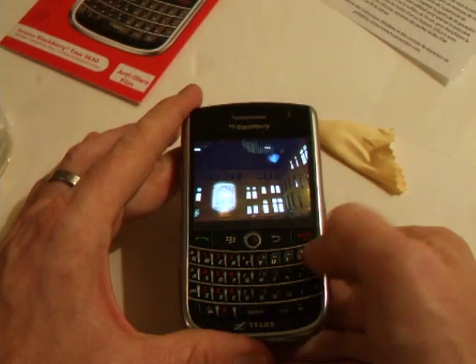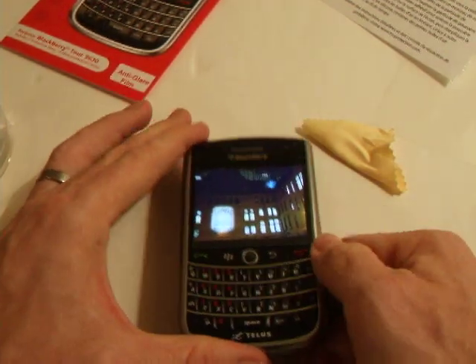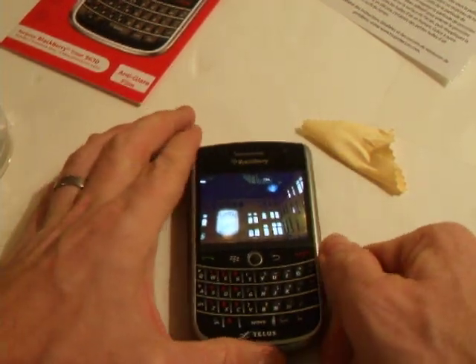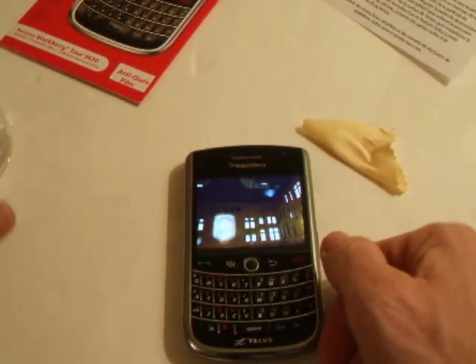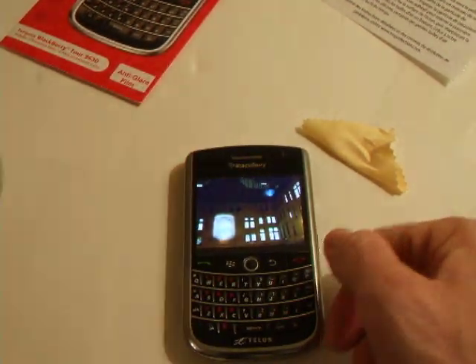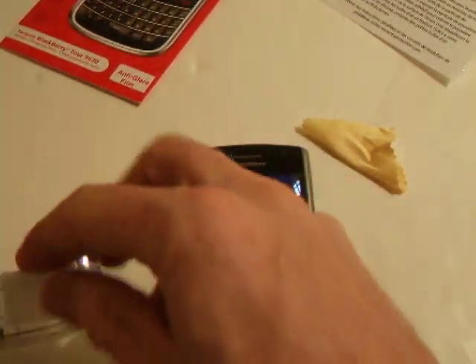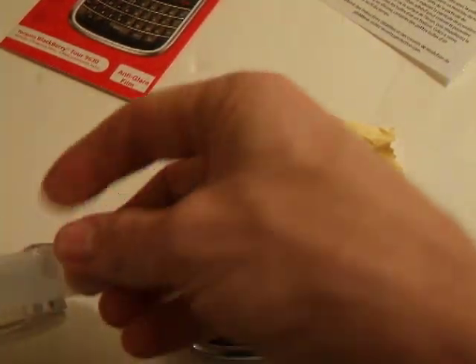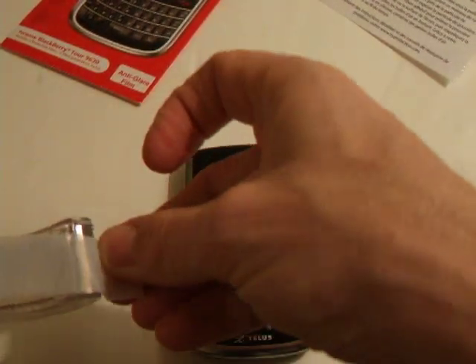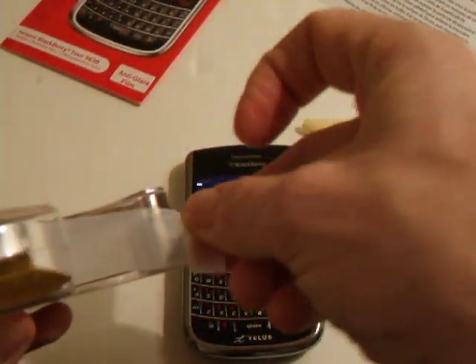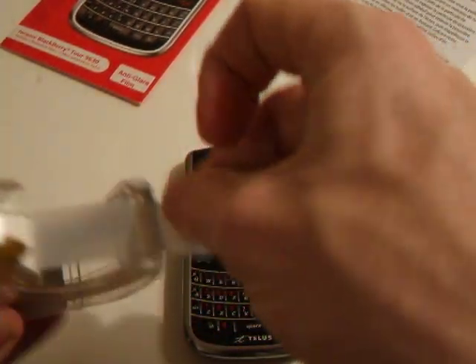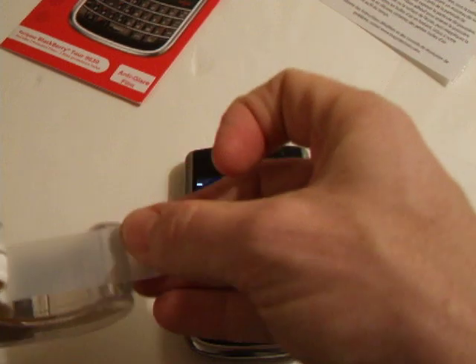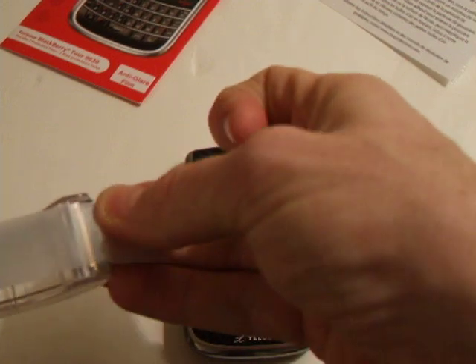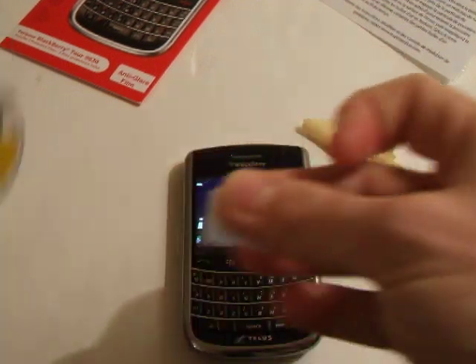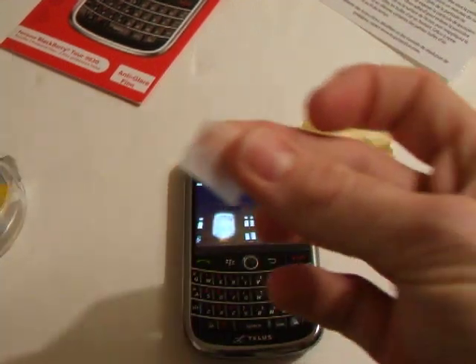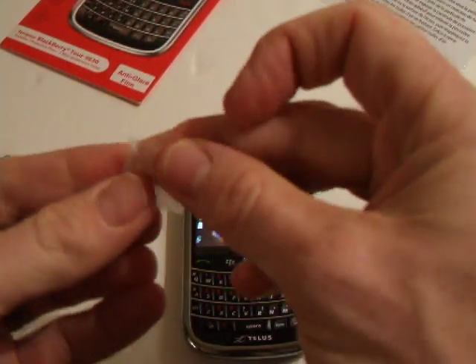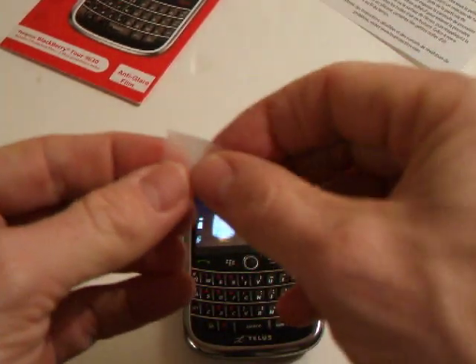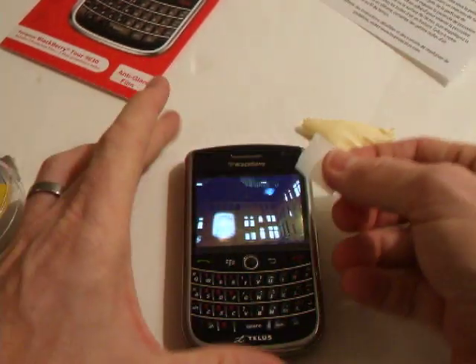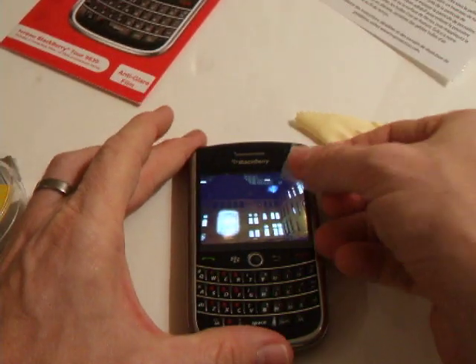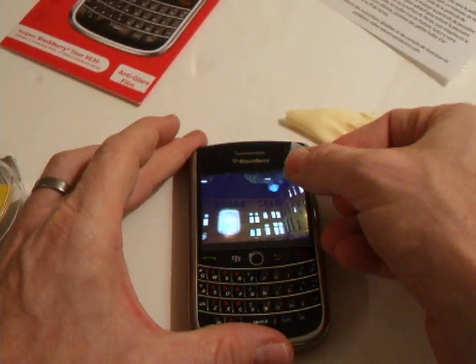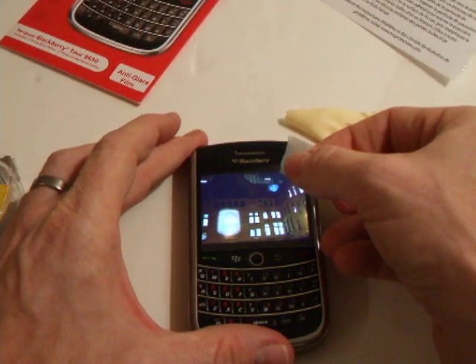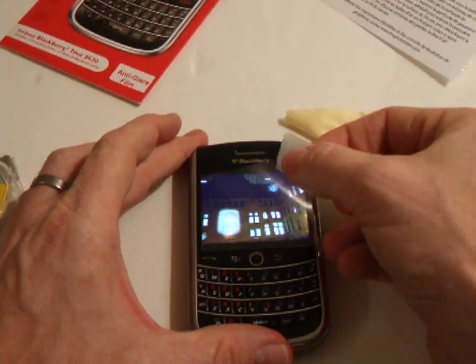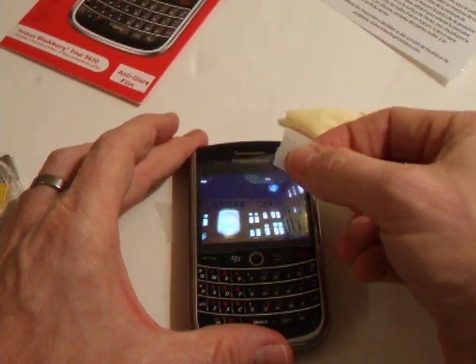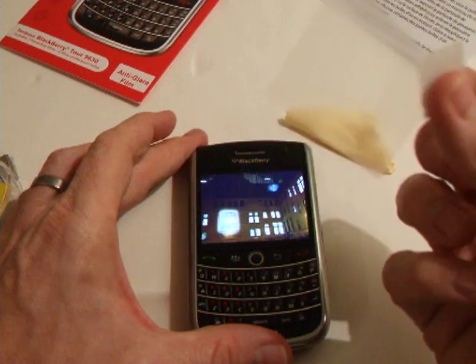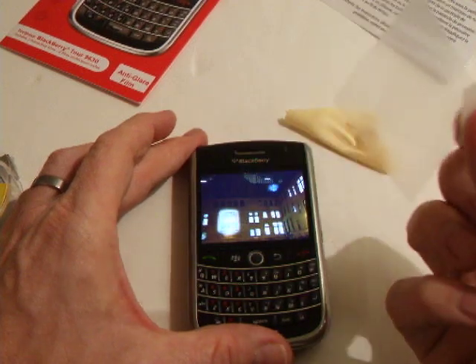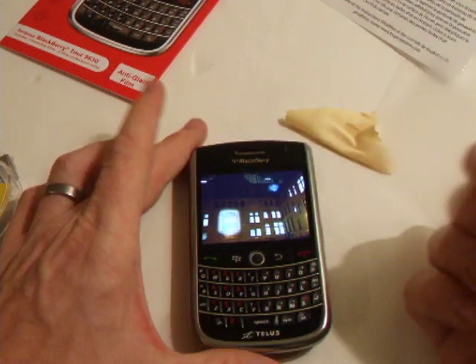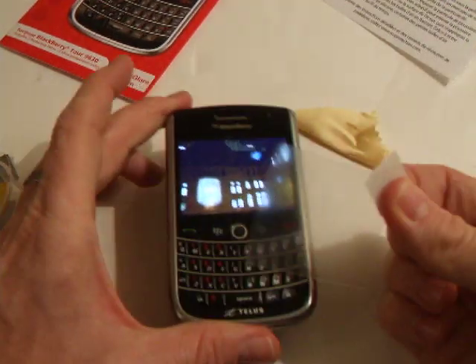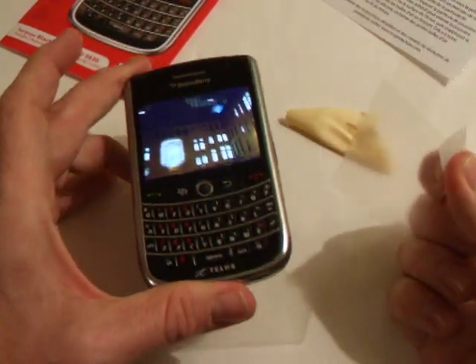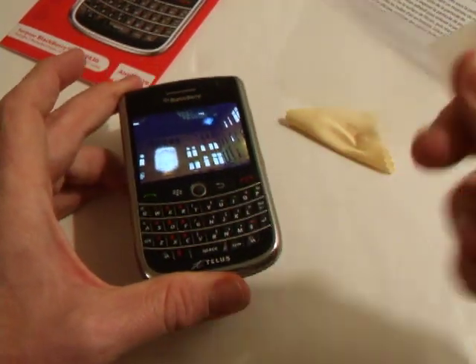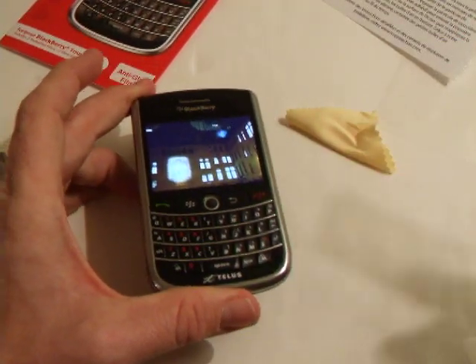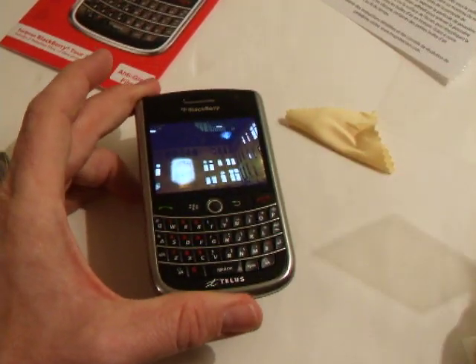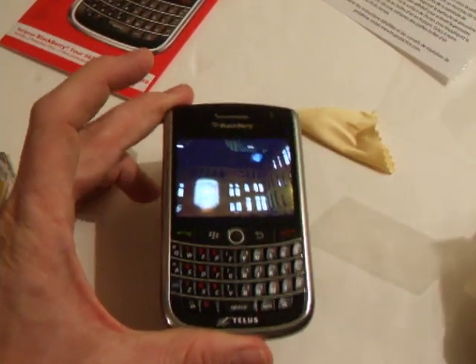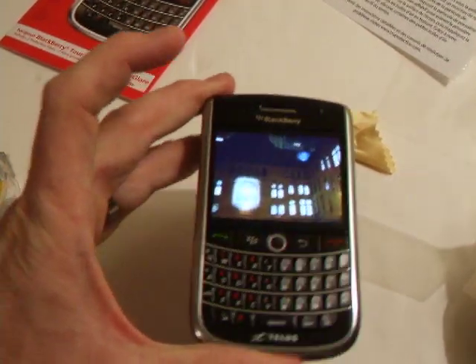Now, for example, if you do want to remove it, all you need to do is get some simple scotch tape, go to the corner of it, and peel it right off. Easy as that, and you can keep on replacing them as you wish.